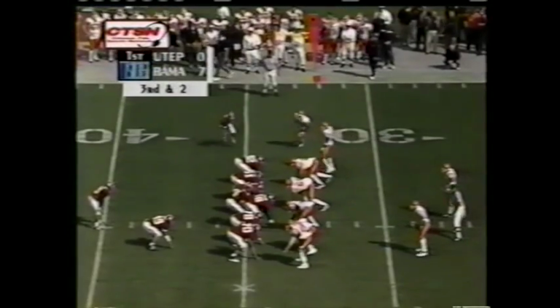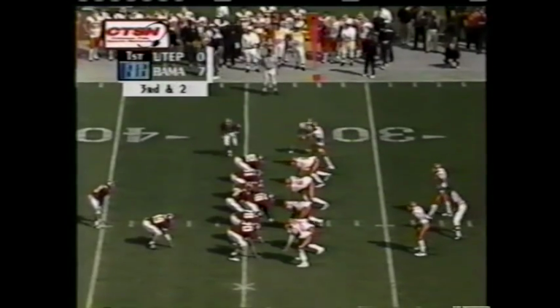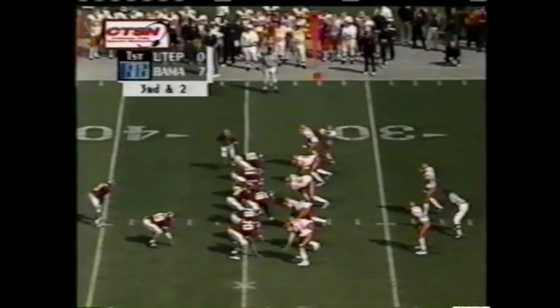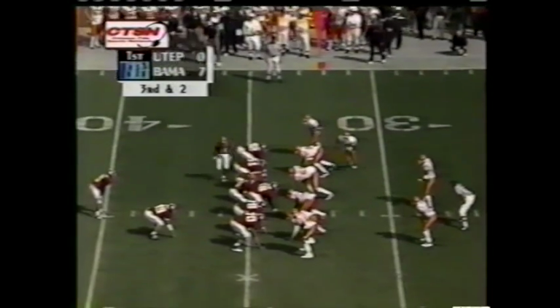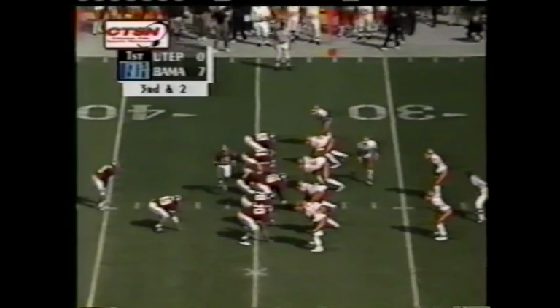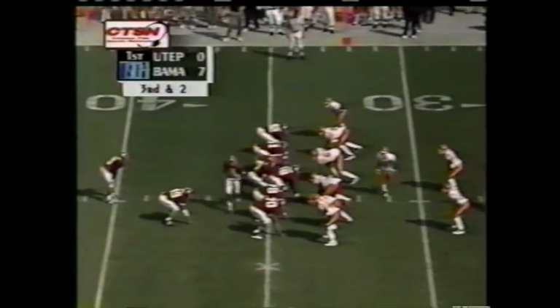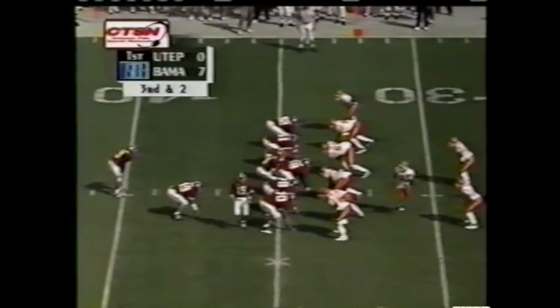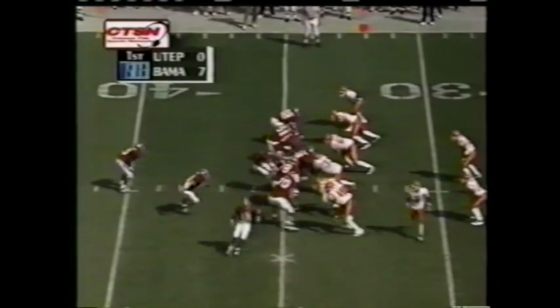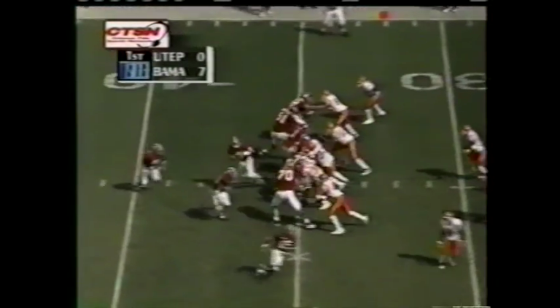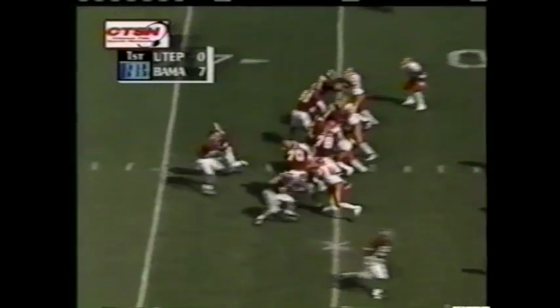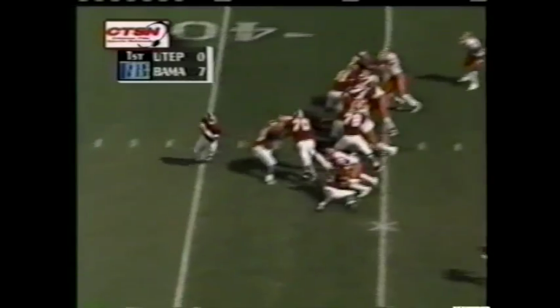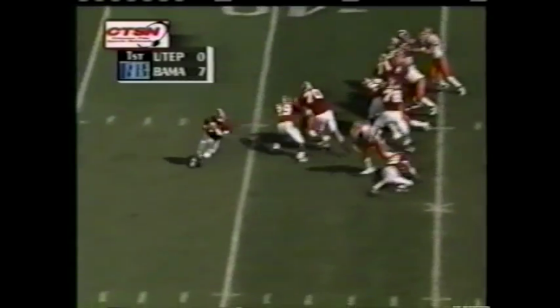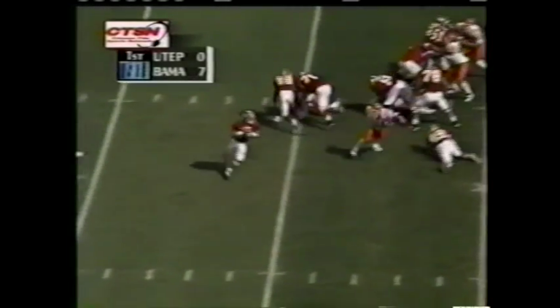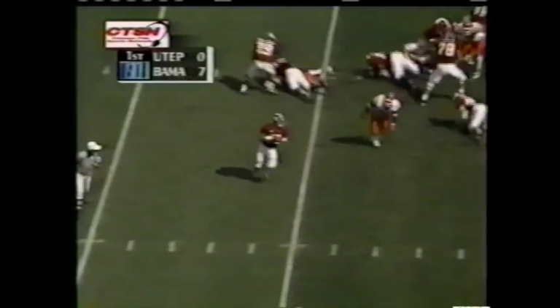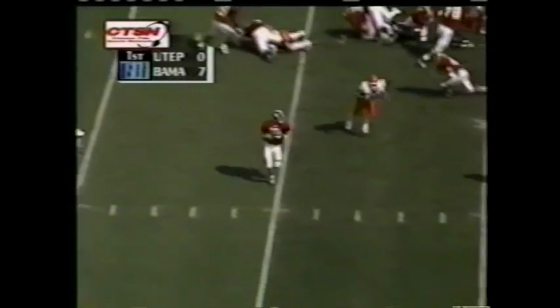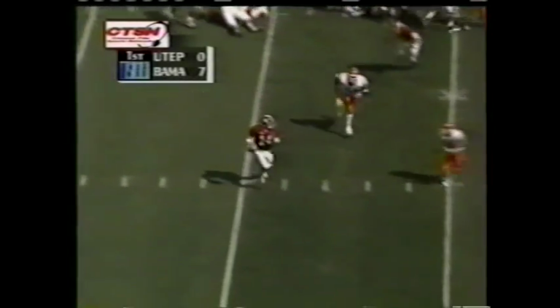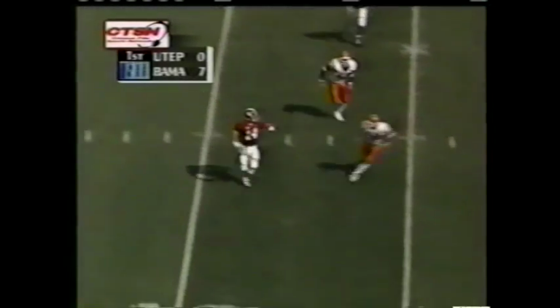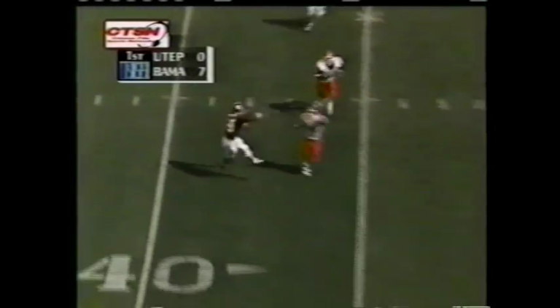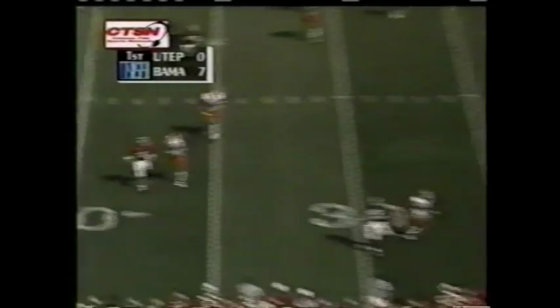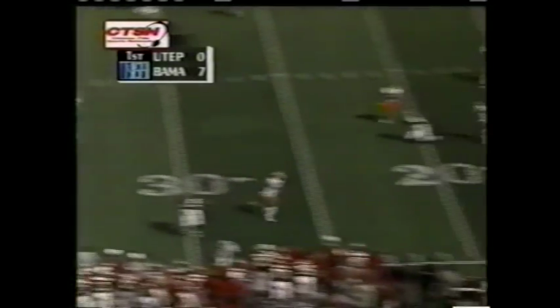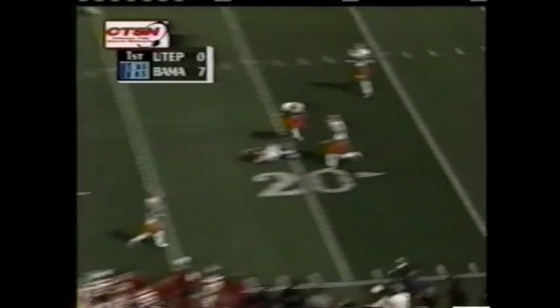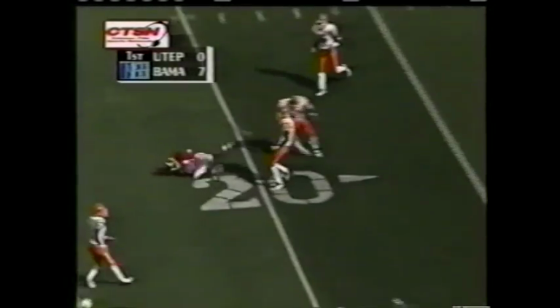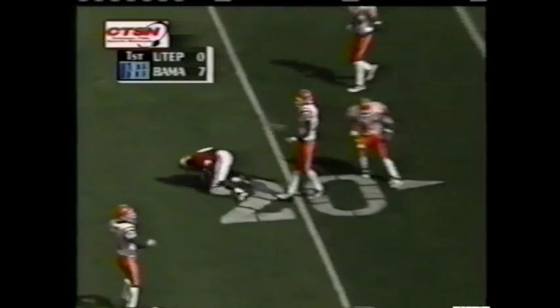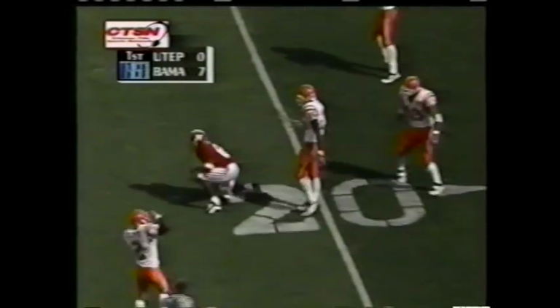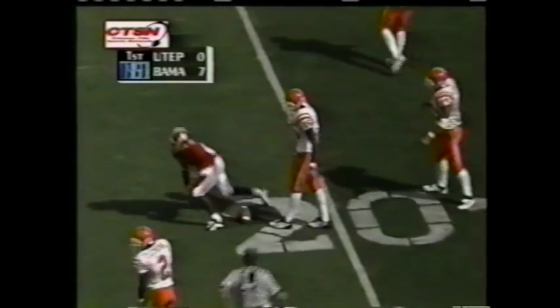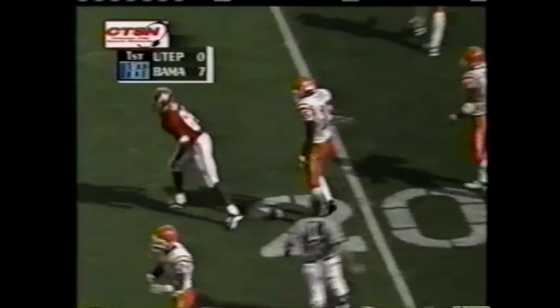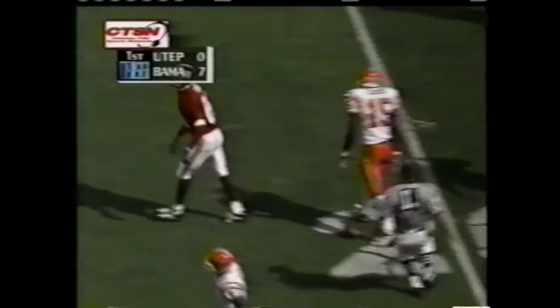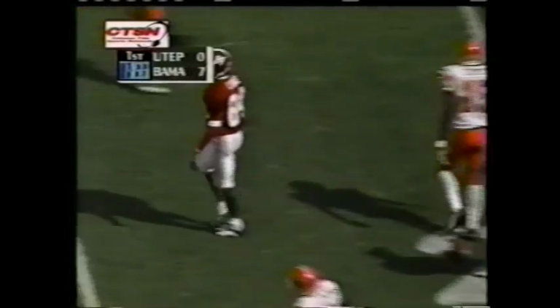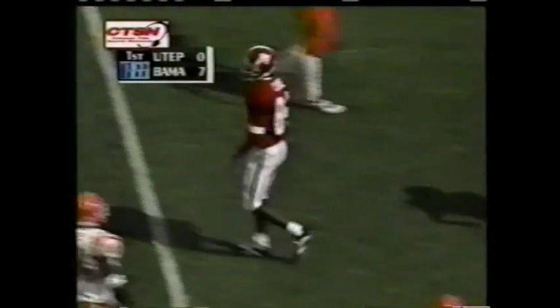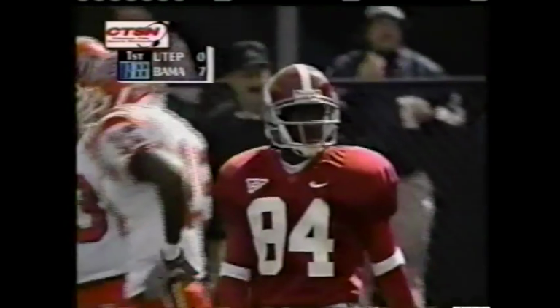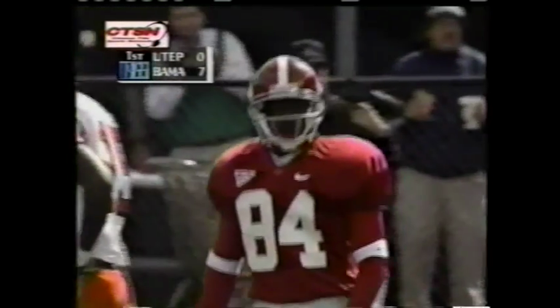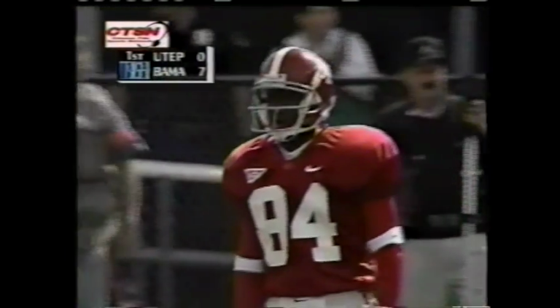As the Miners crowd the line on defense. Watts to throw again — unleashes. Caught by Triandos Luke, a nice diving catch.